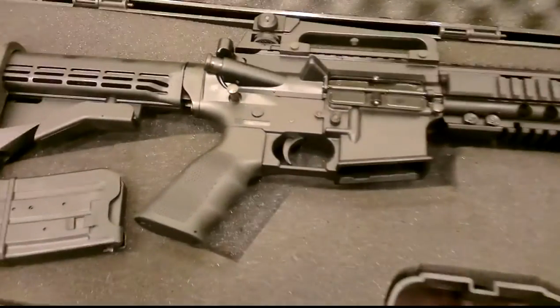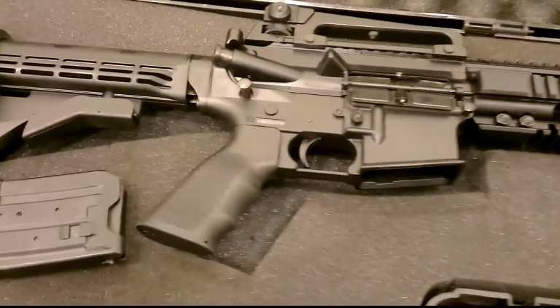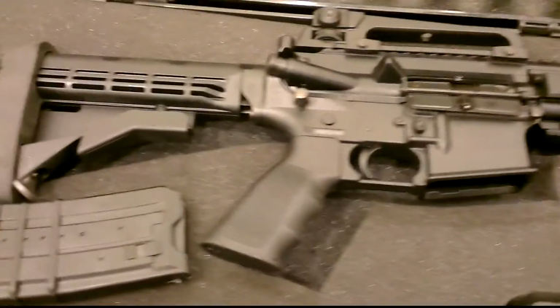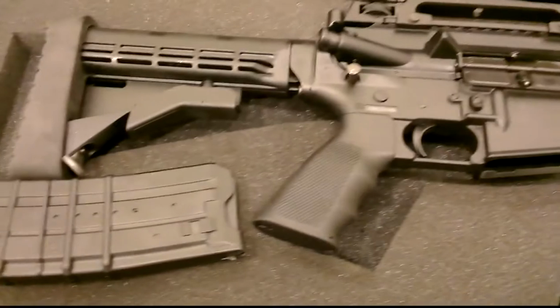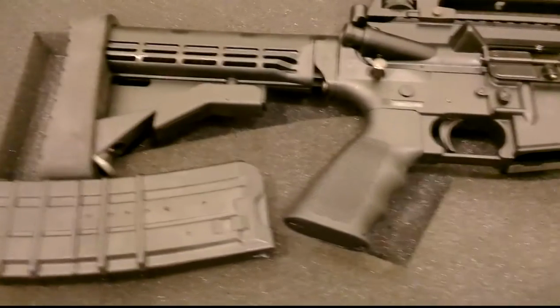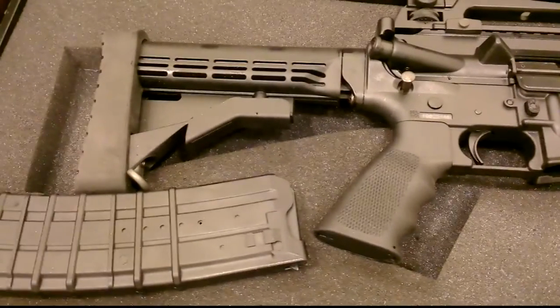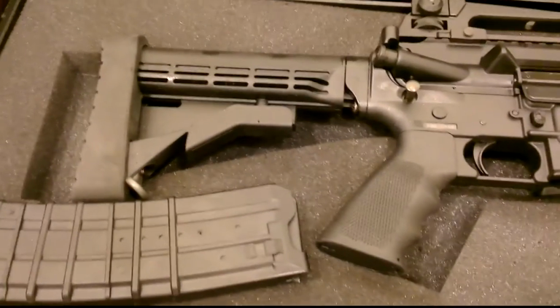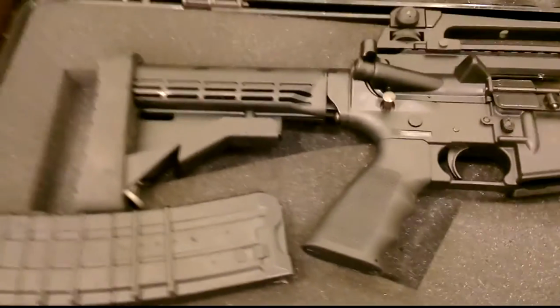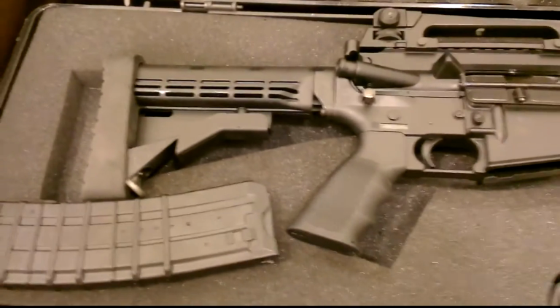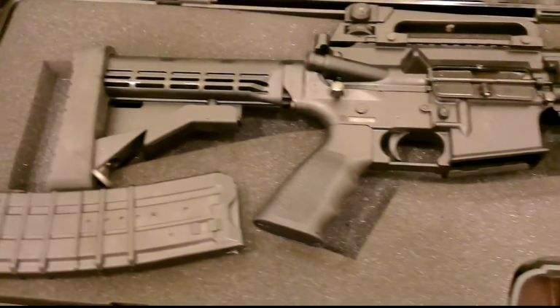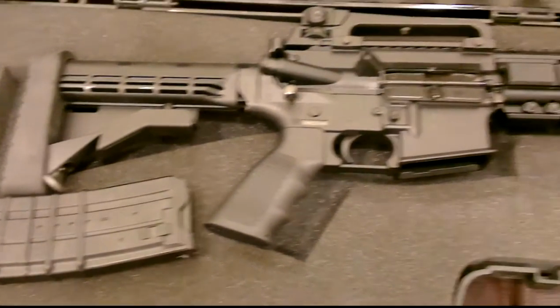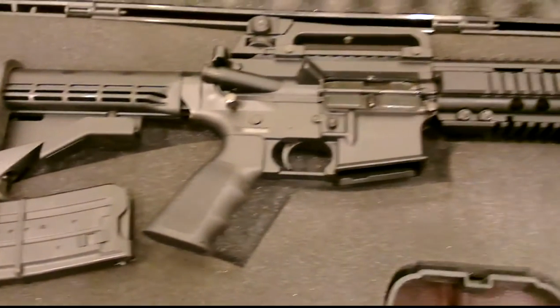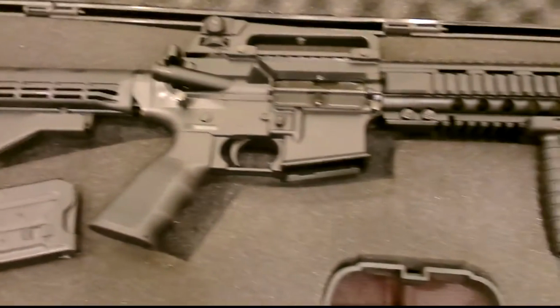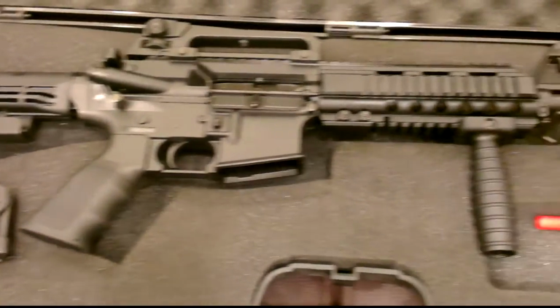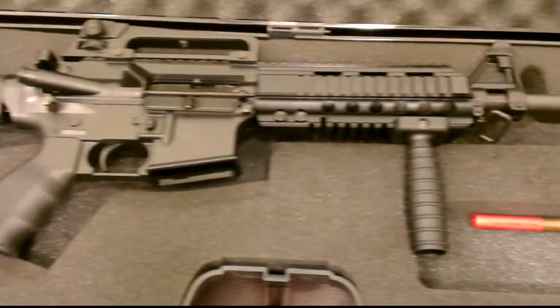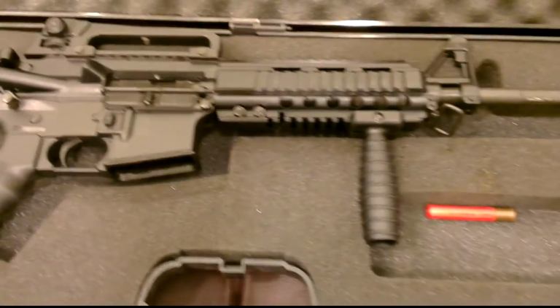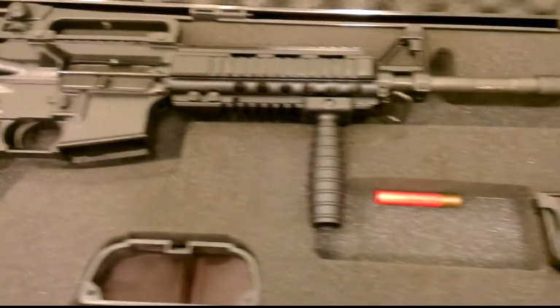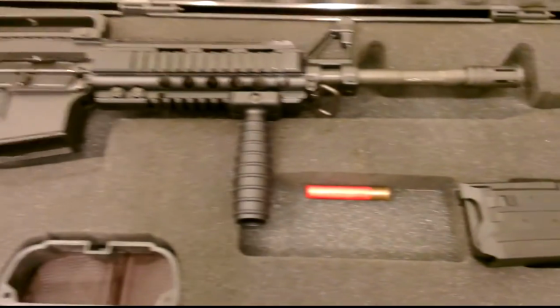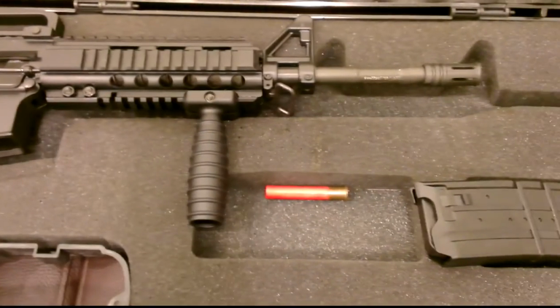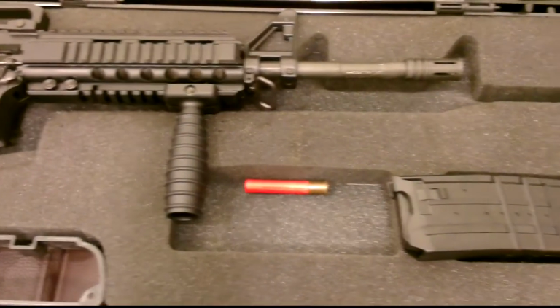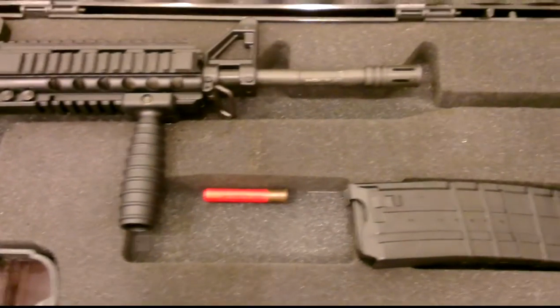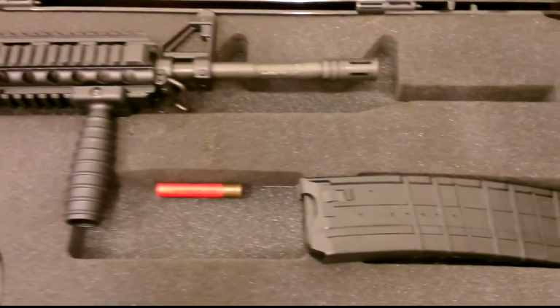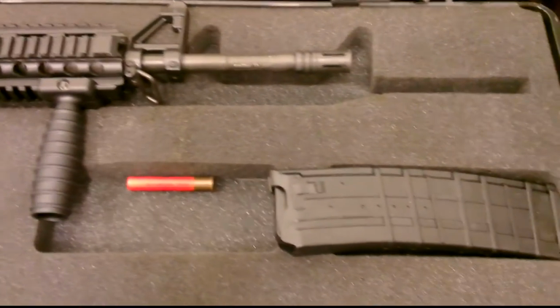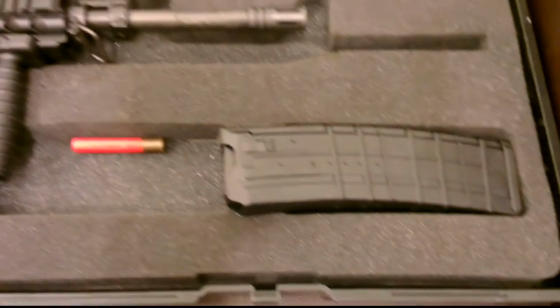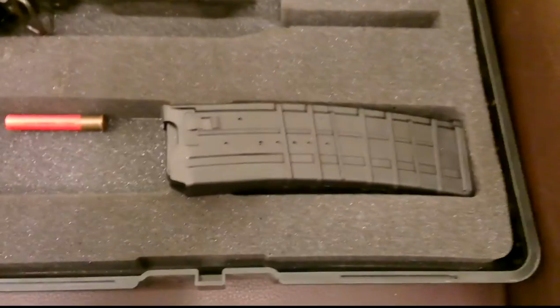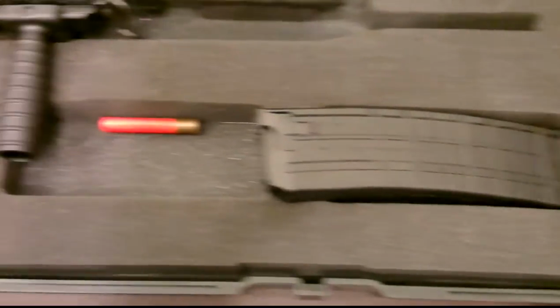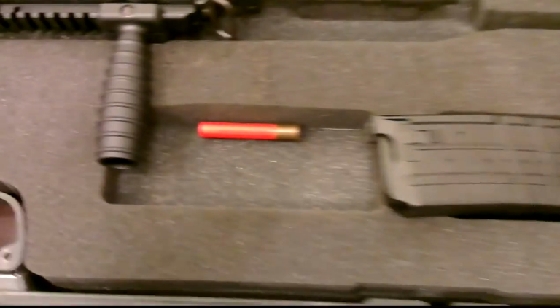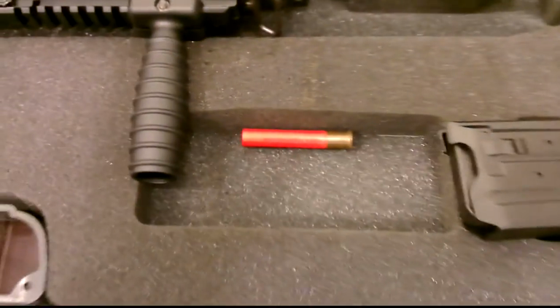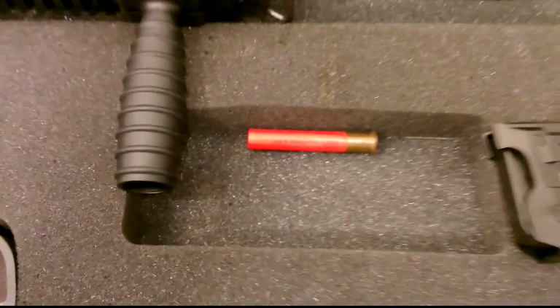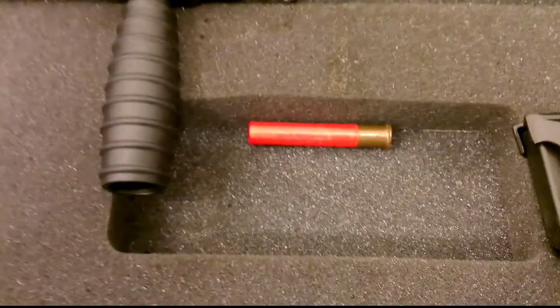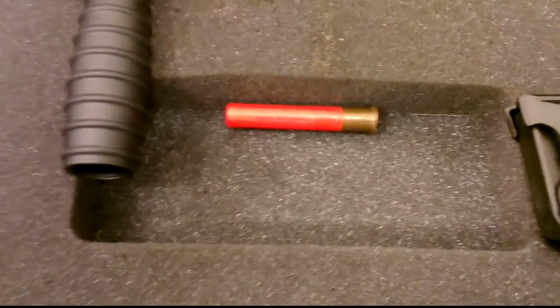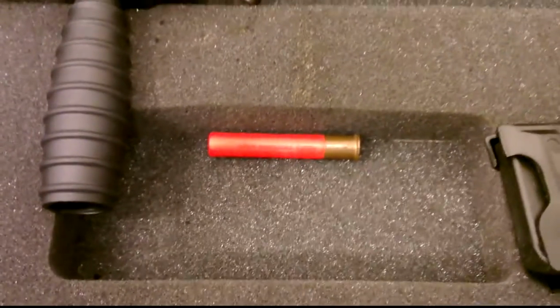Hi guys, this is a 410 shotgun semi-auto in AR style. This is with a small barrel — it comes with a 13.5 inch barrel and a 13 plus 1 shot magazine.